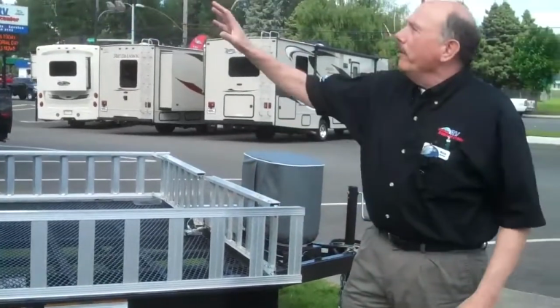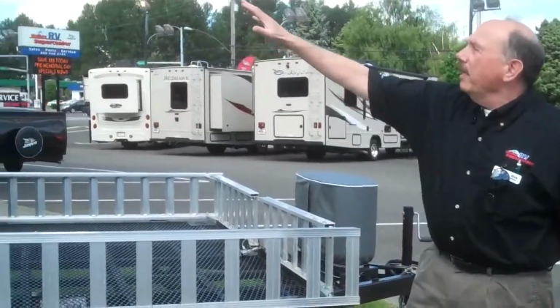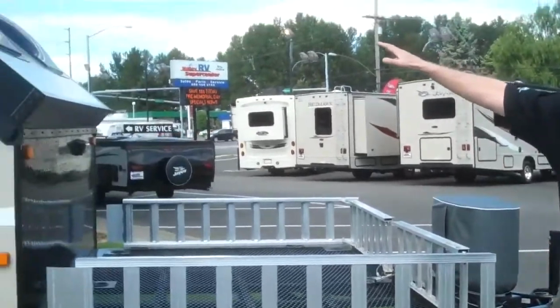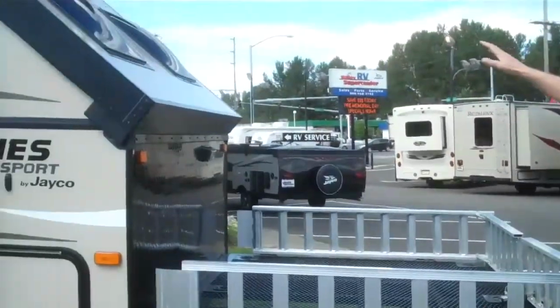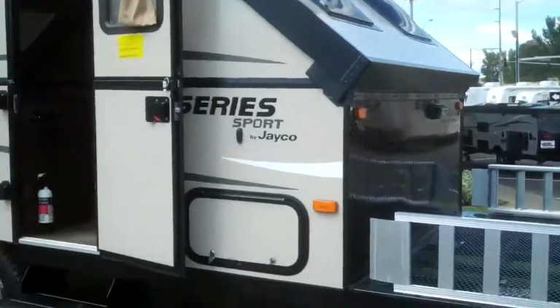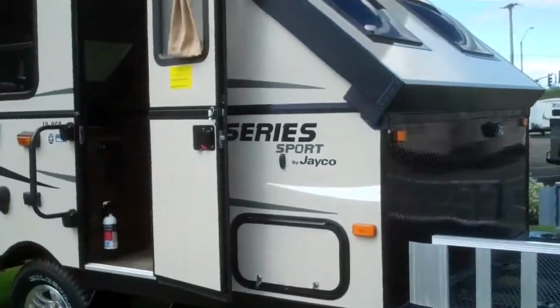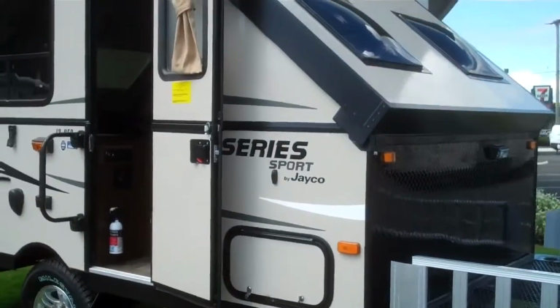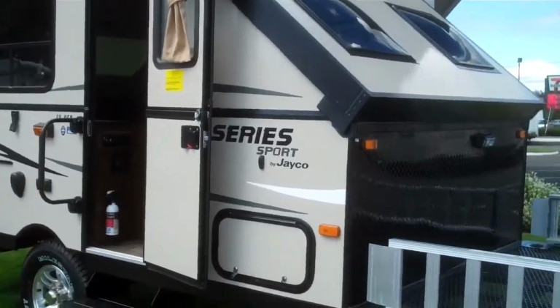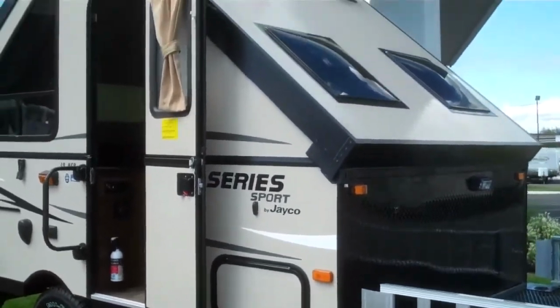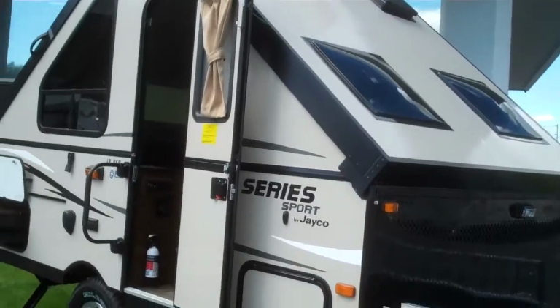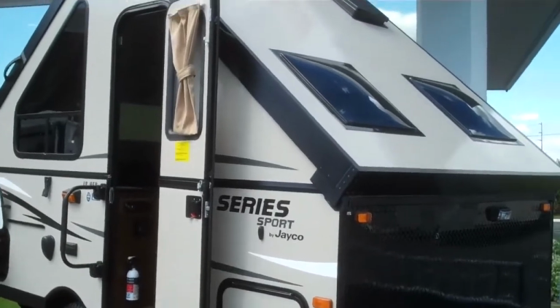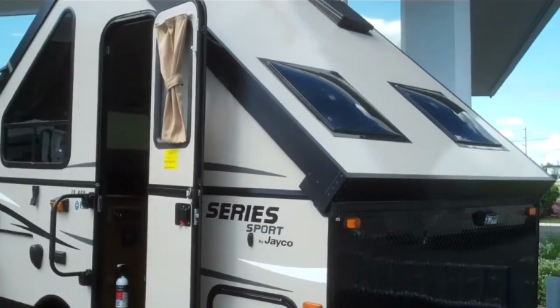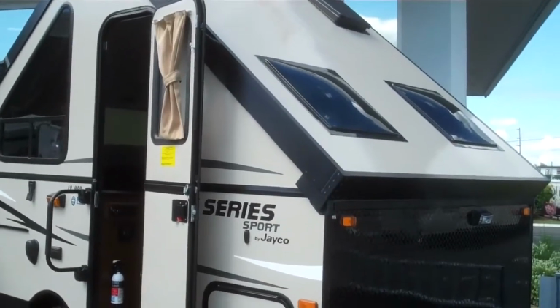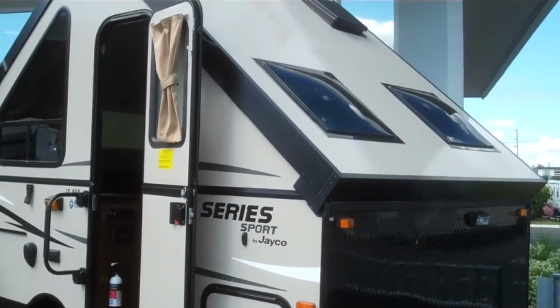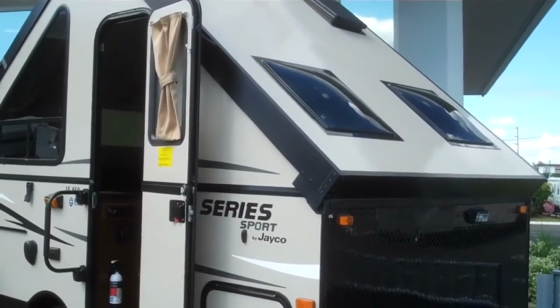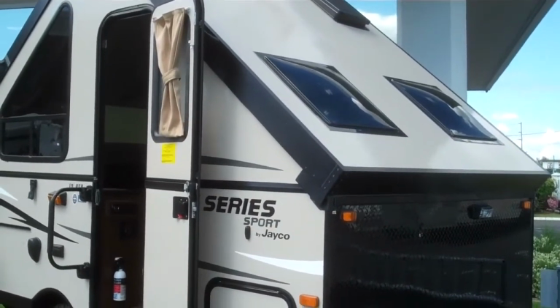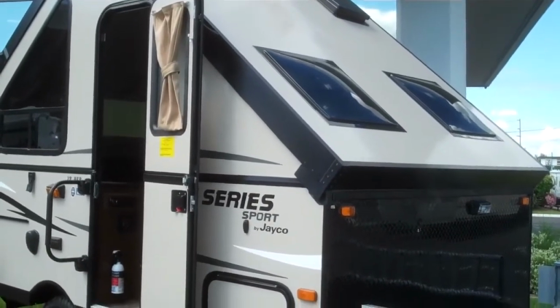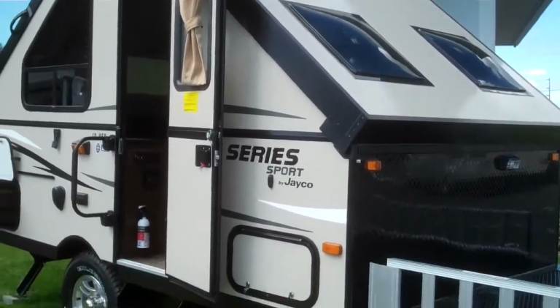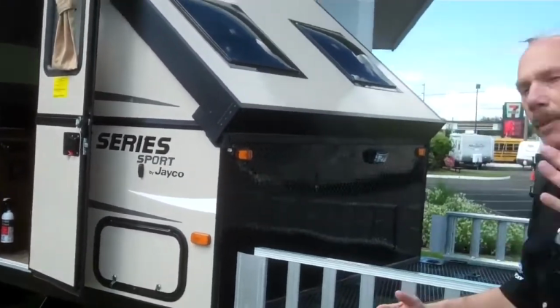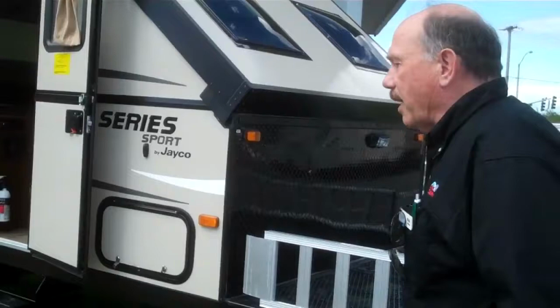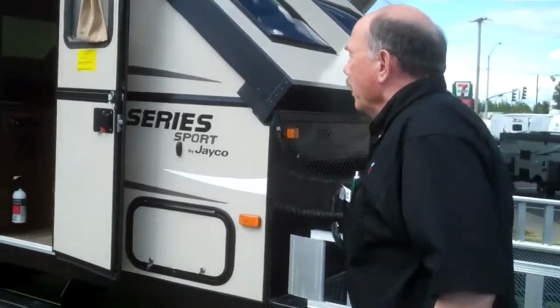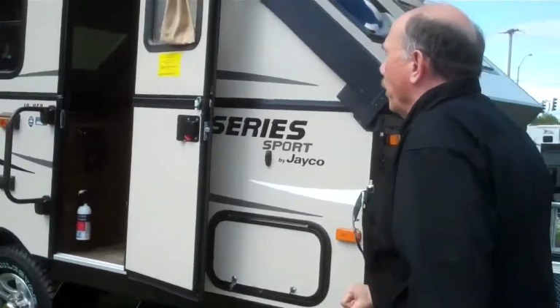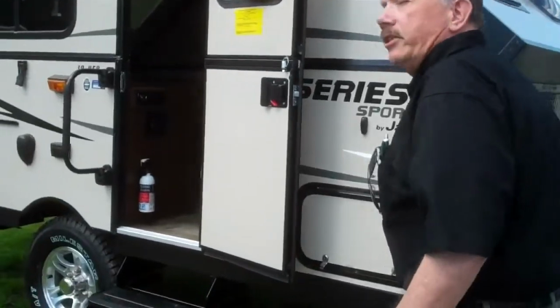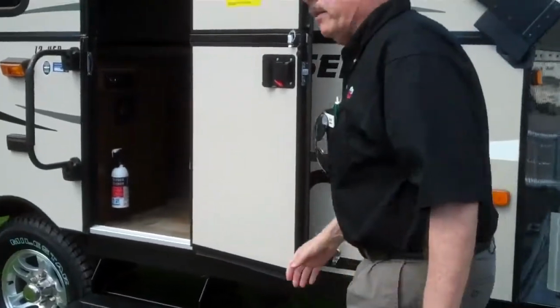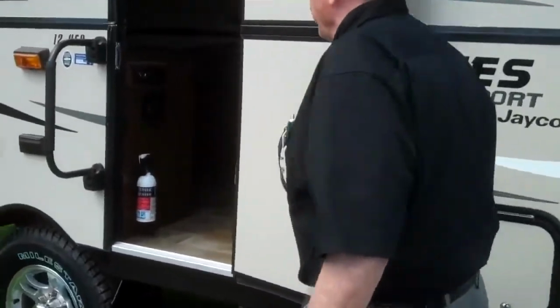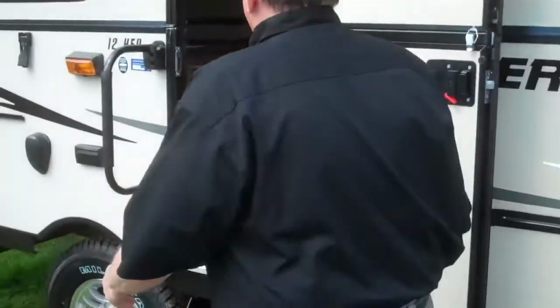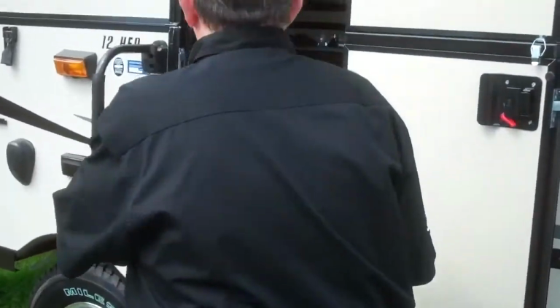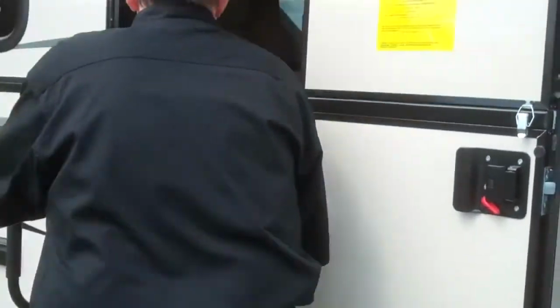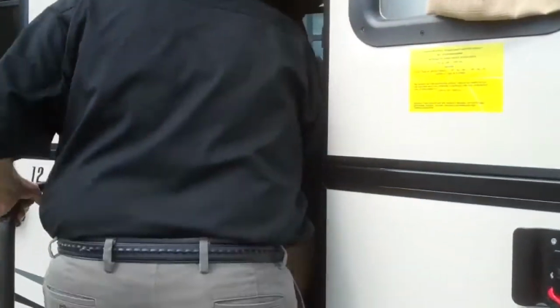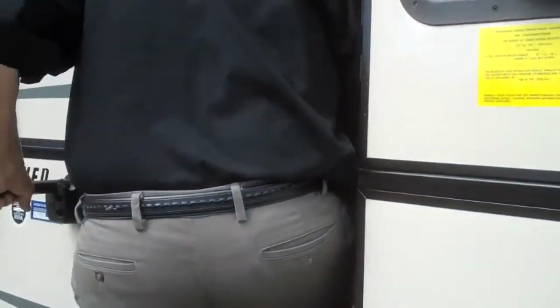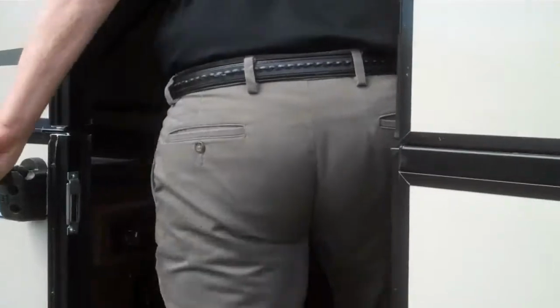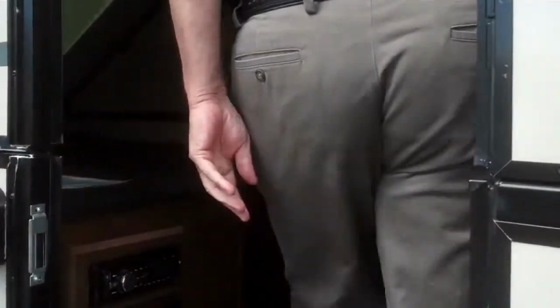We've got dome-style windows on the roof systems, which is really kind of nice. Come on inside — I want to talk to you about some of the neat features that this particular unit has.